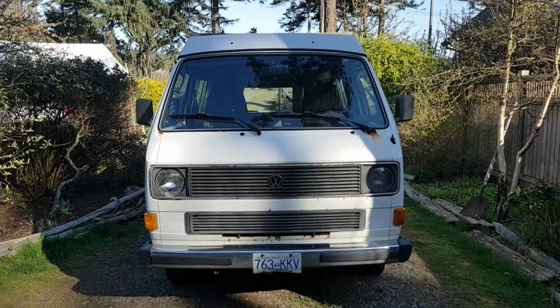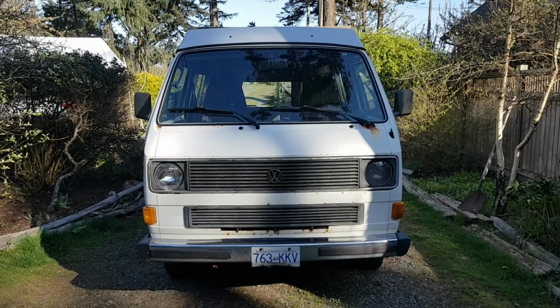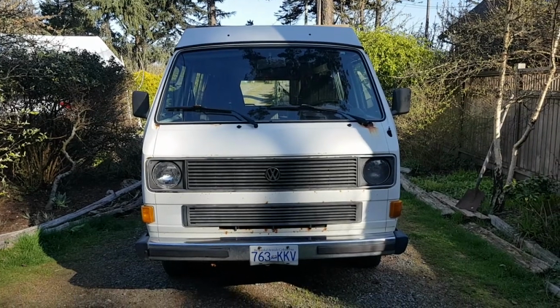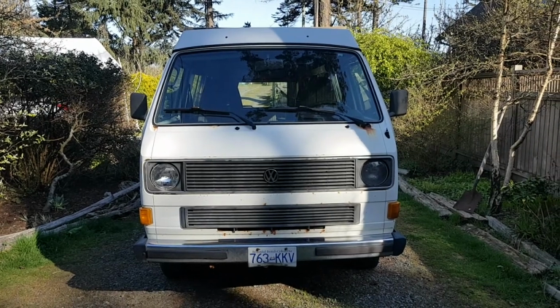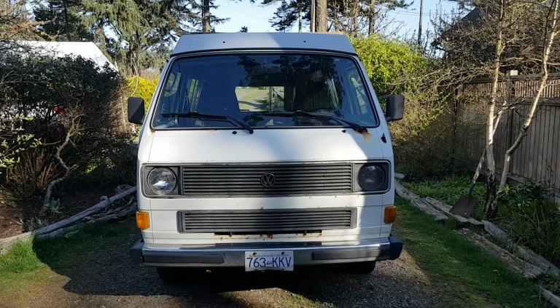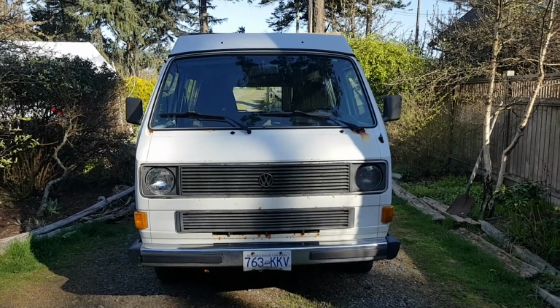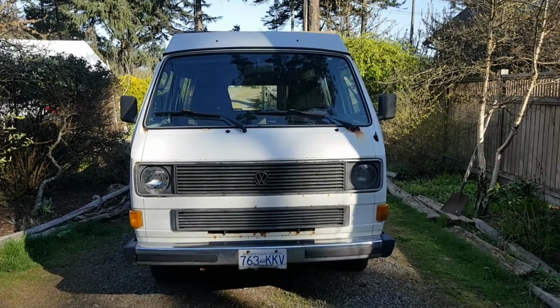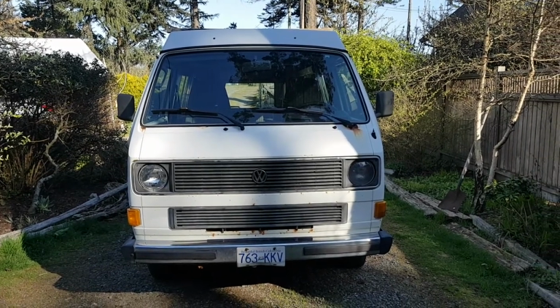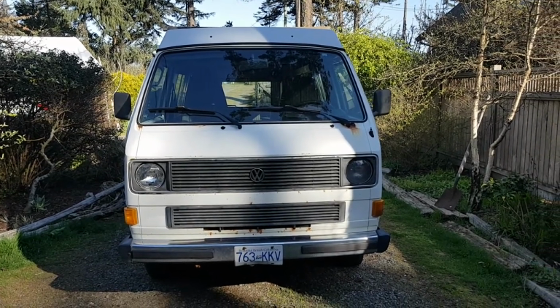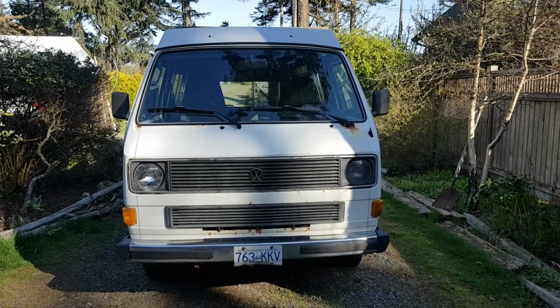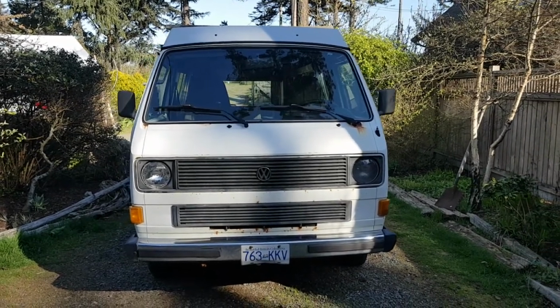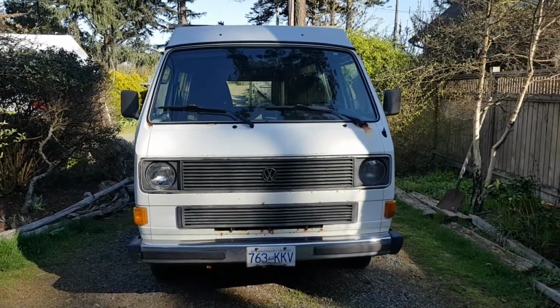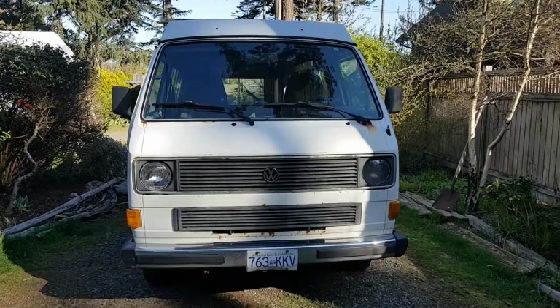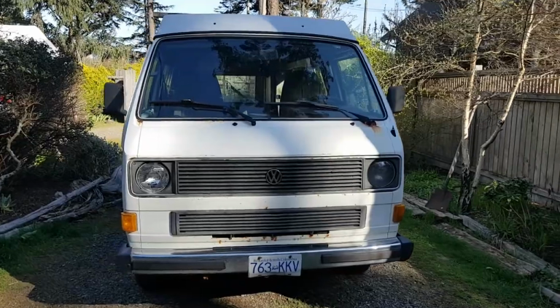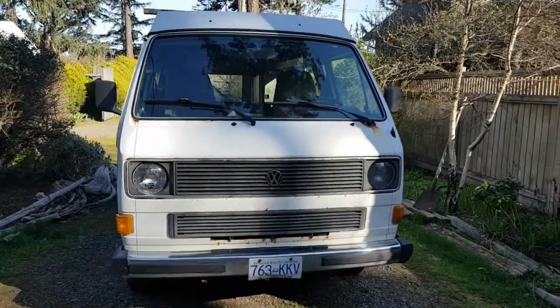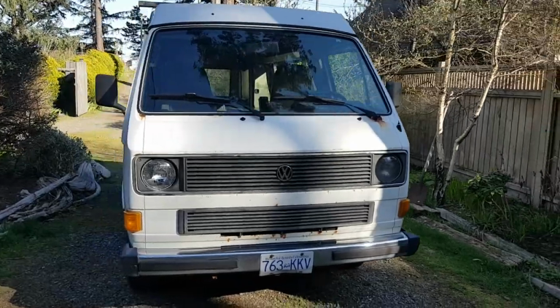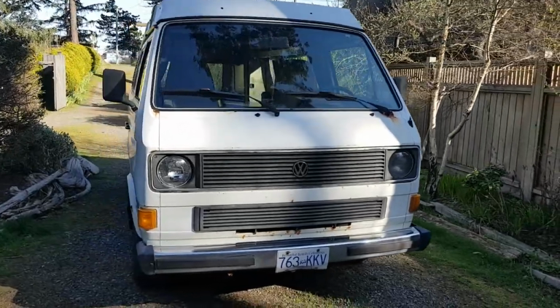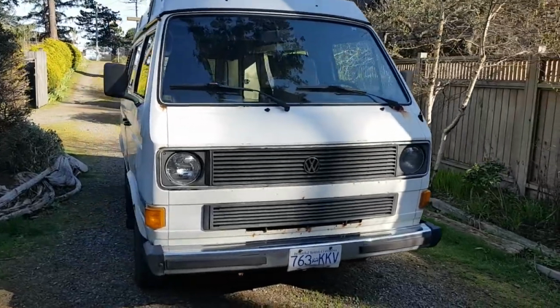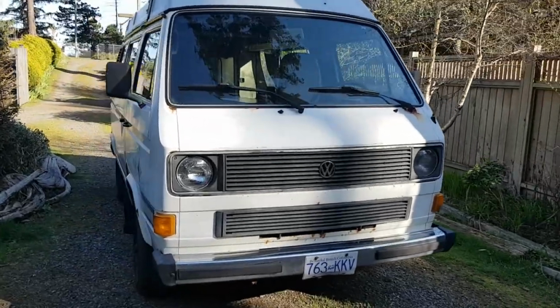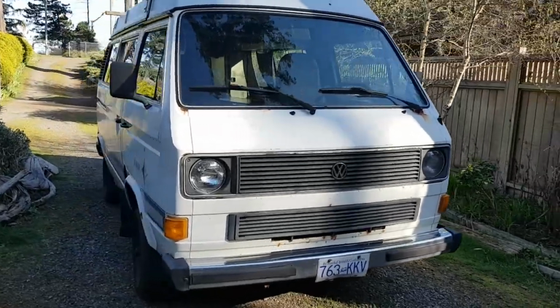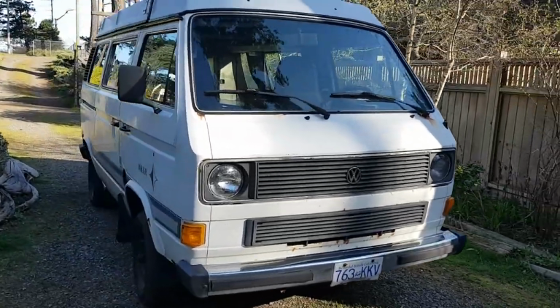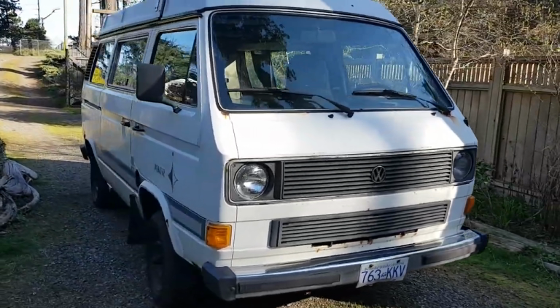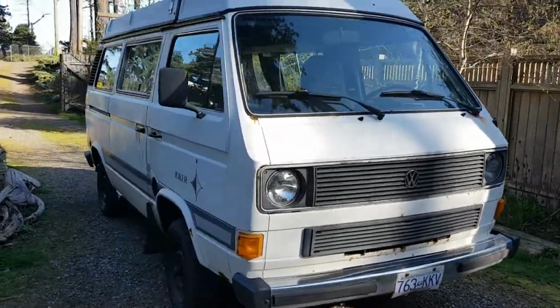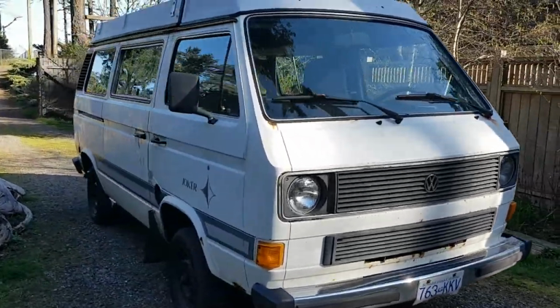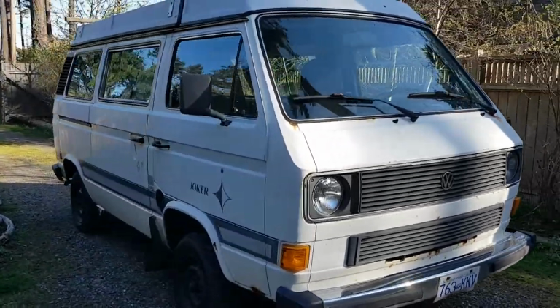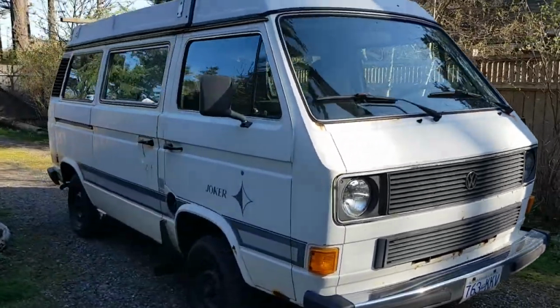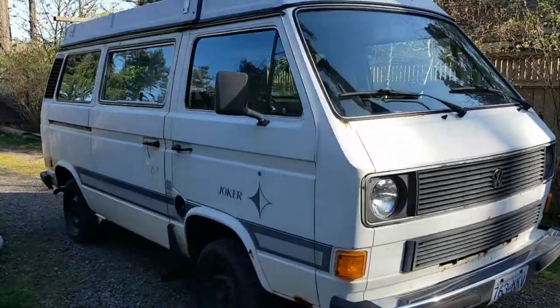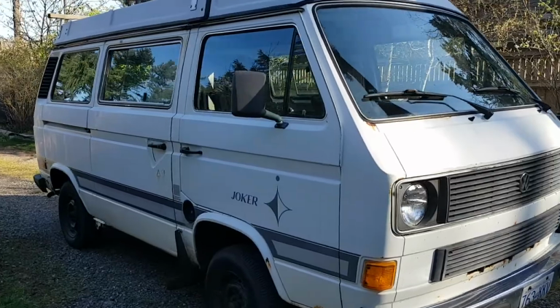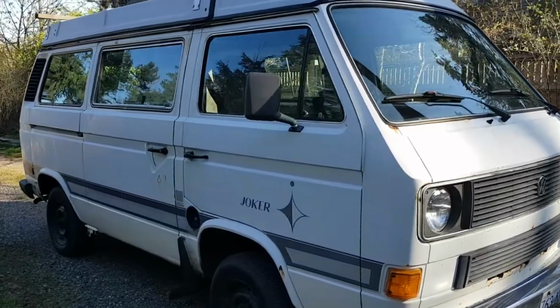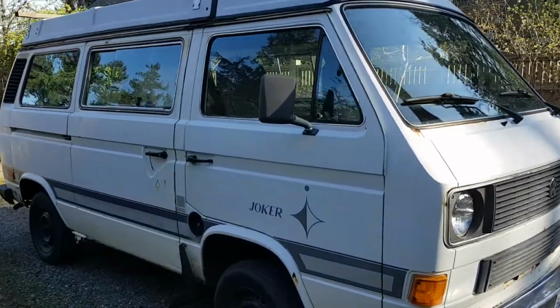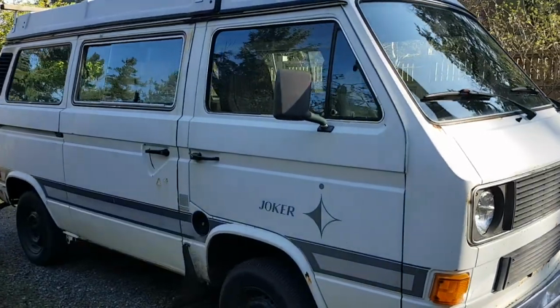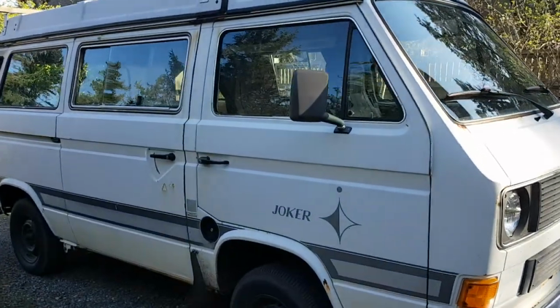This is my 1984 Westphalia for sale. It's got about 245,000 kilometers on it and we're going to start with the exterior.